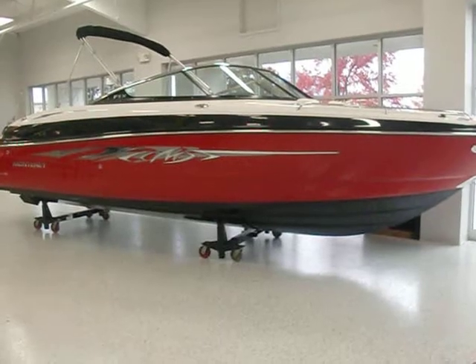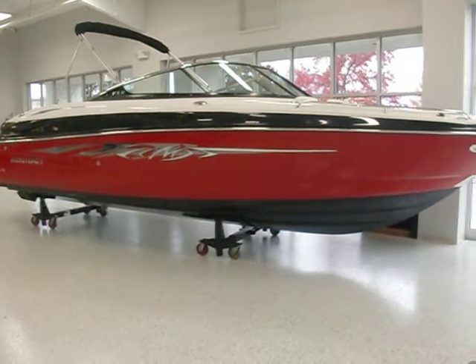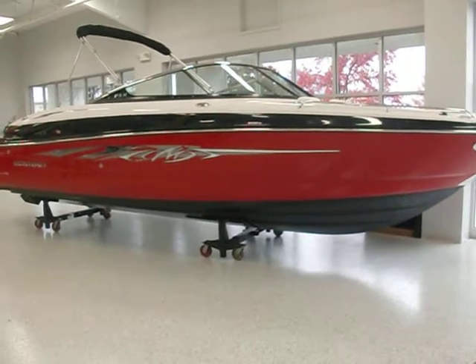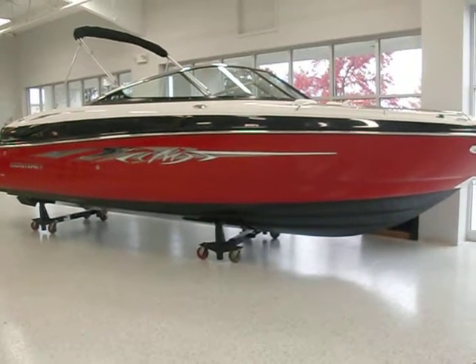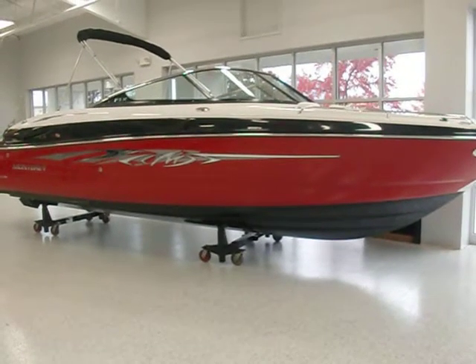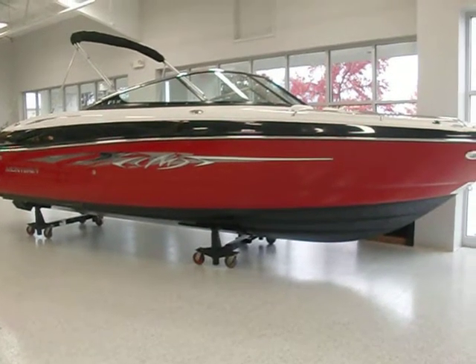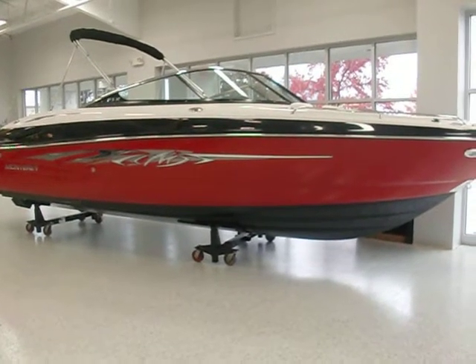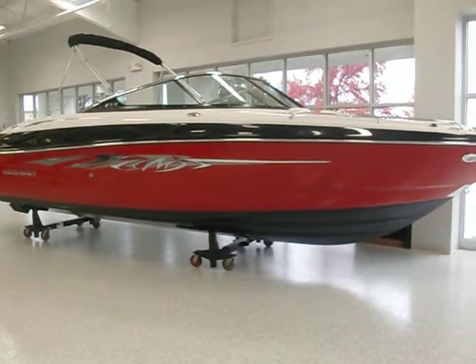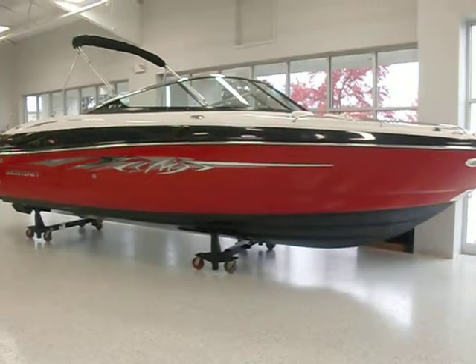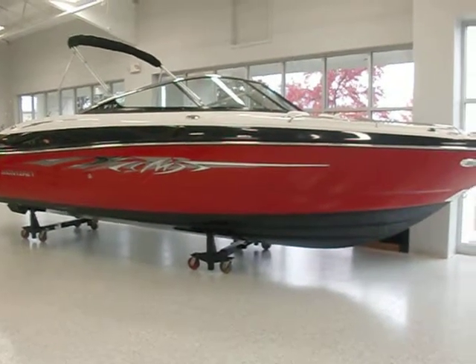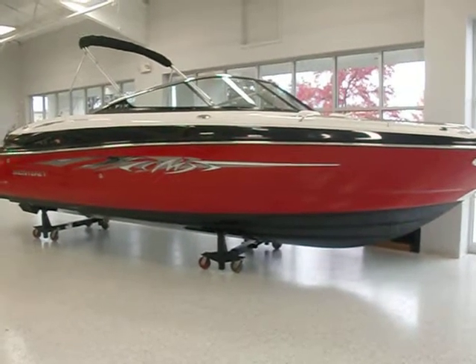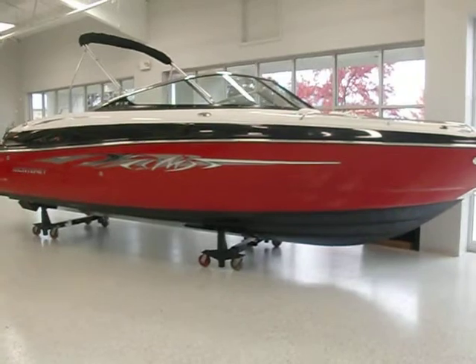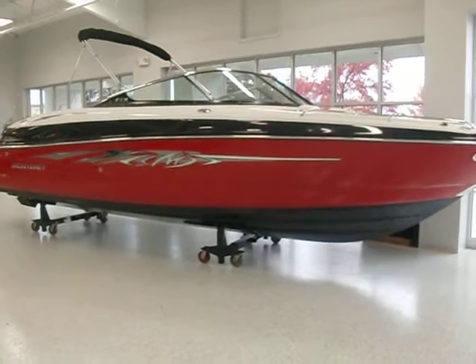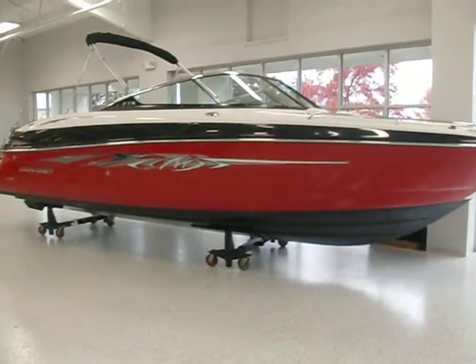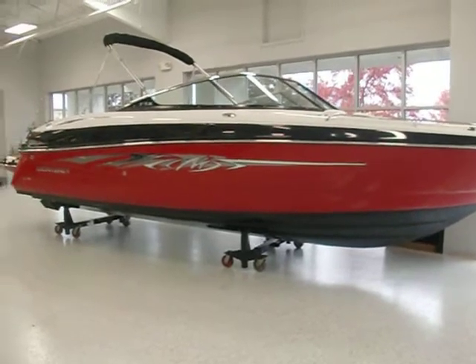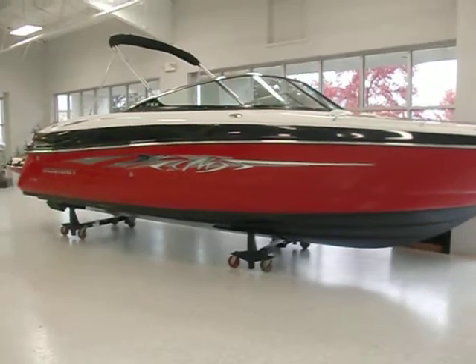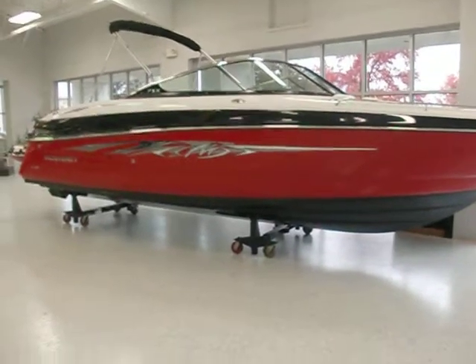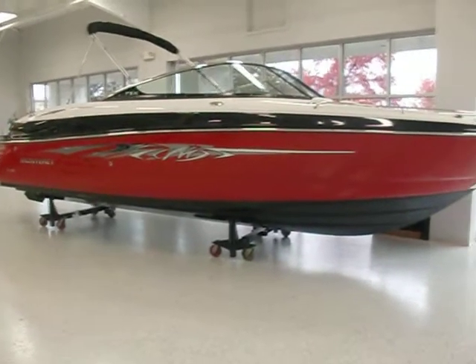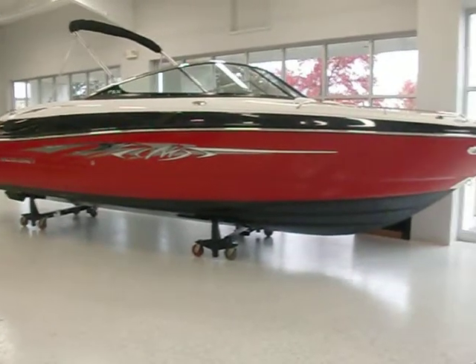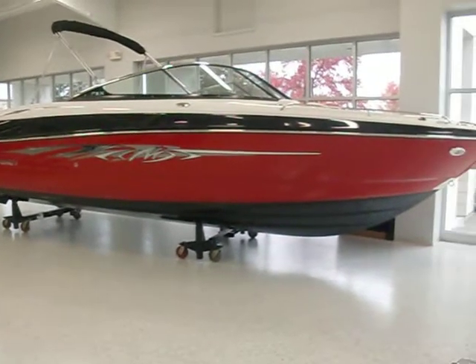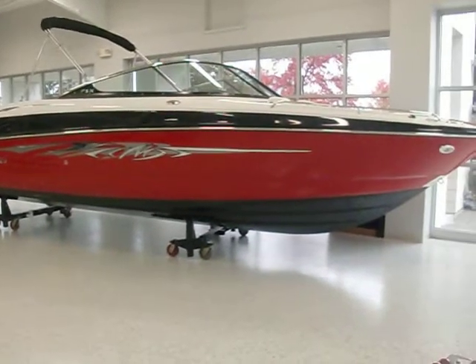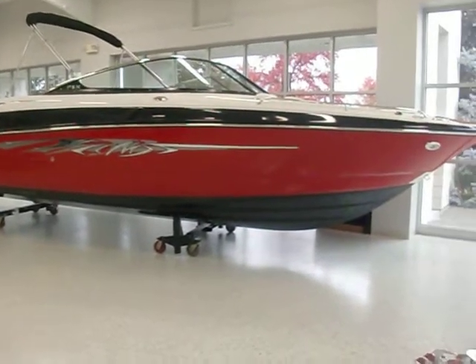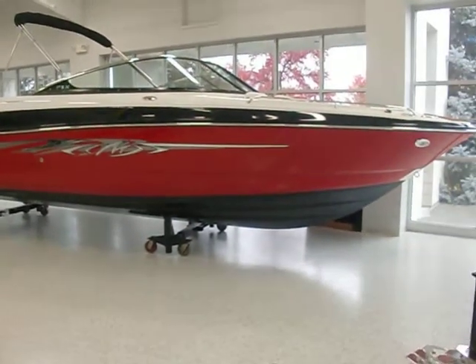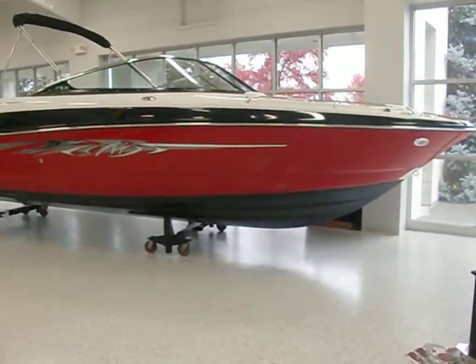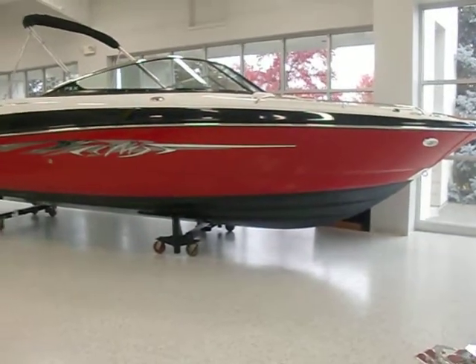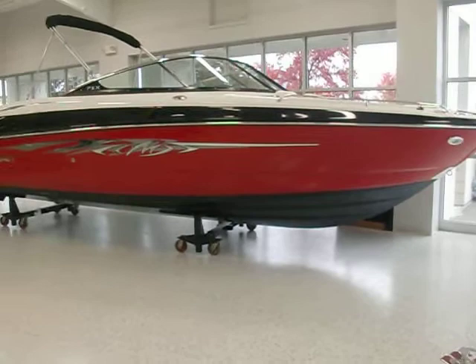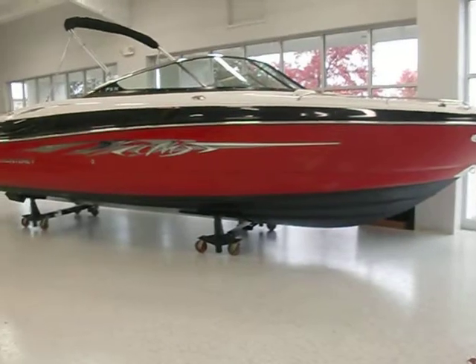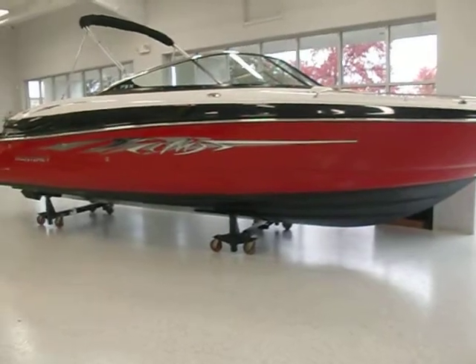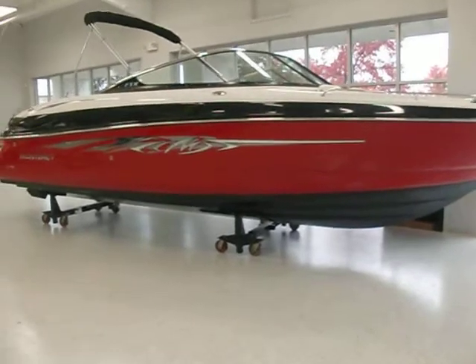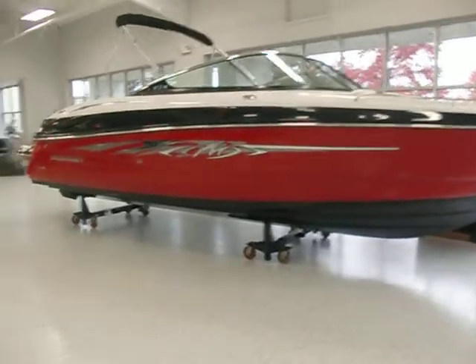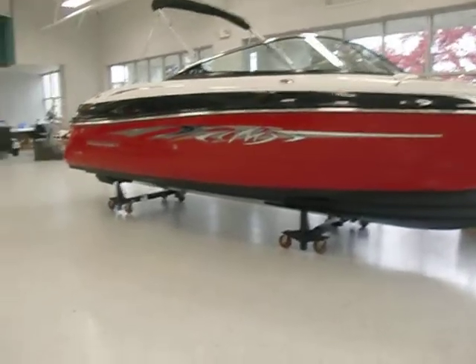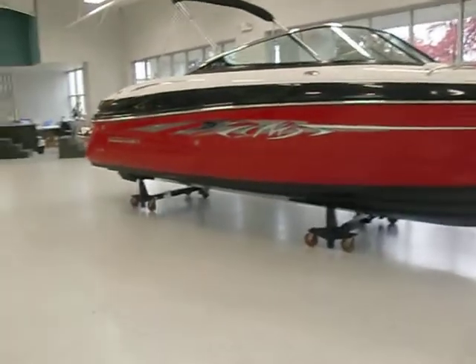Hey everybody, it's Matt from Loaders and today we're looking at a brand new 2013 Monterey 264 FSX. We just got this boat in and it's a beautiful boat.